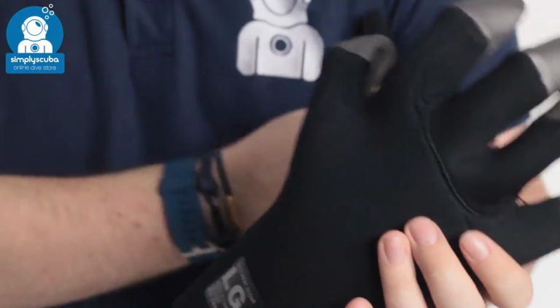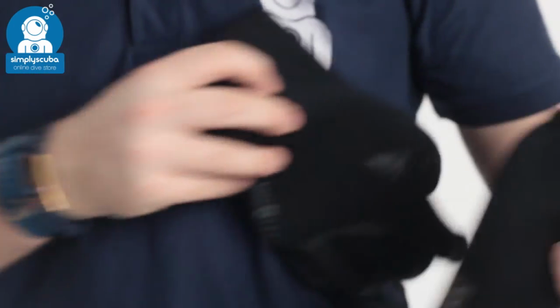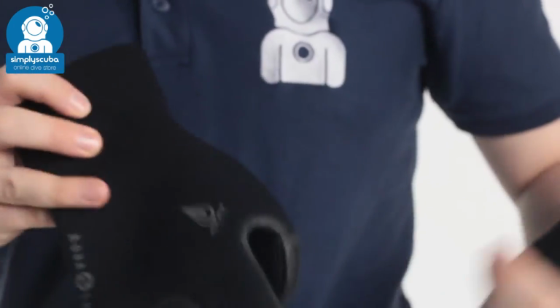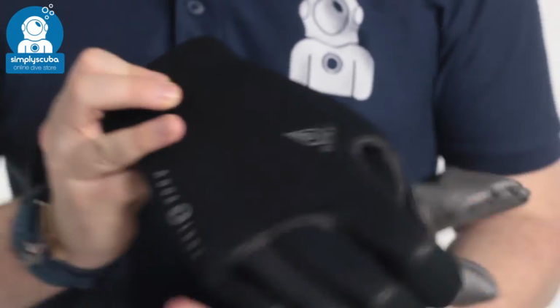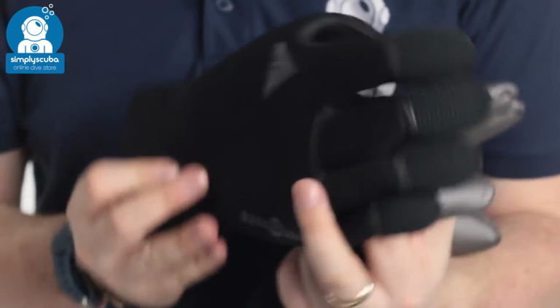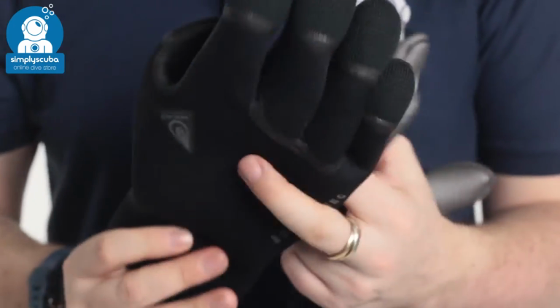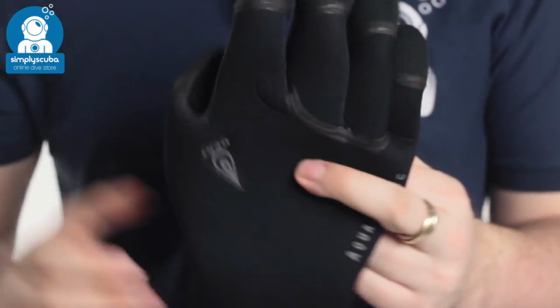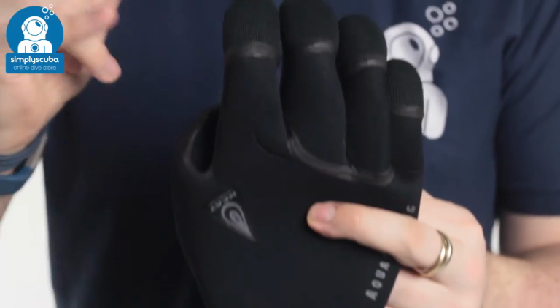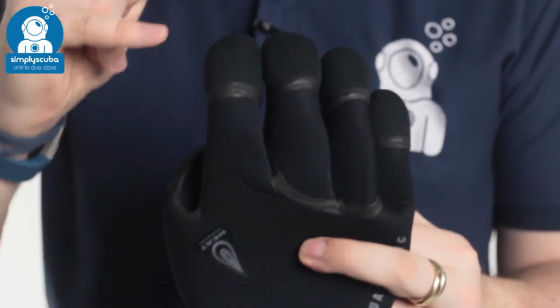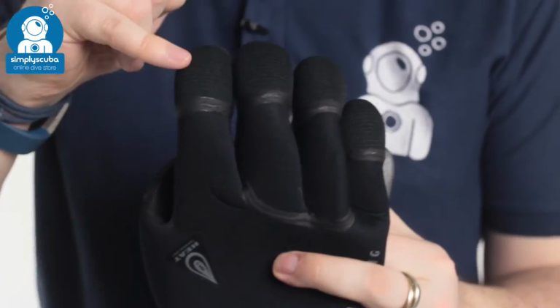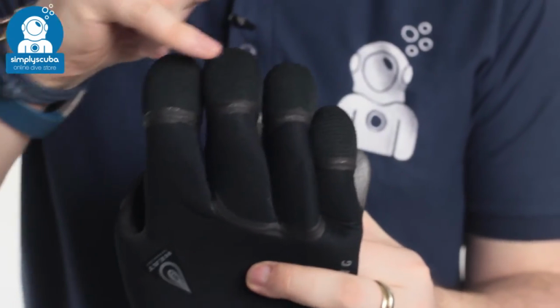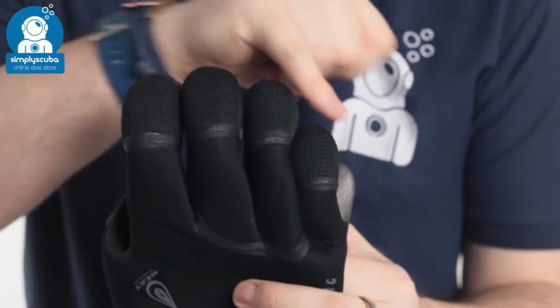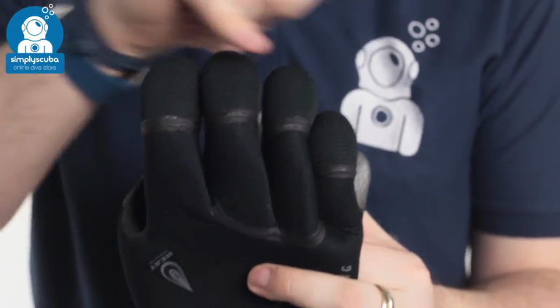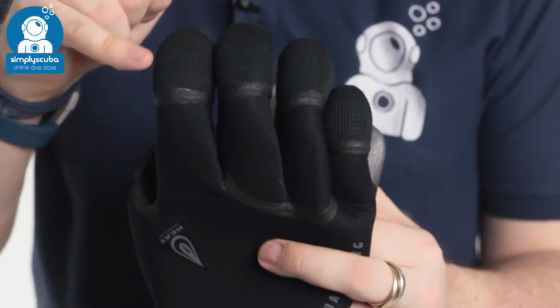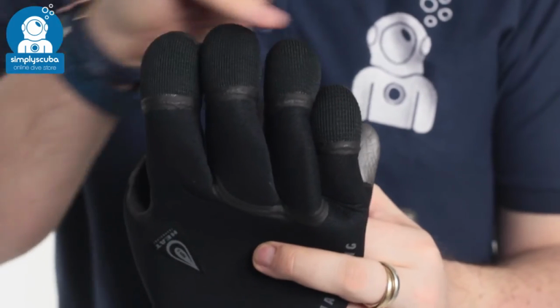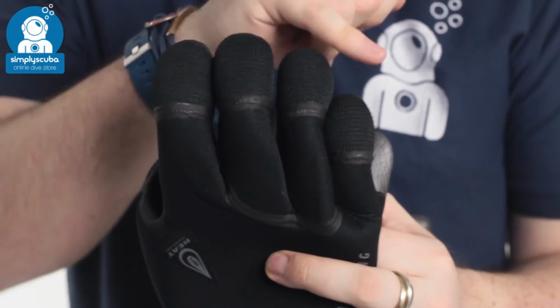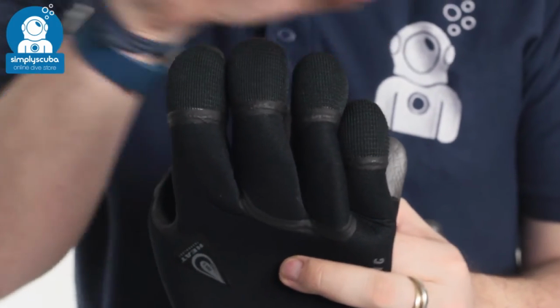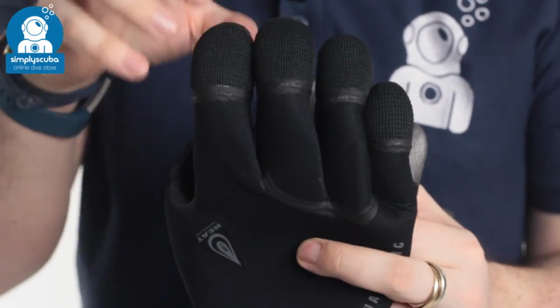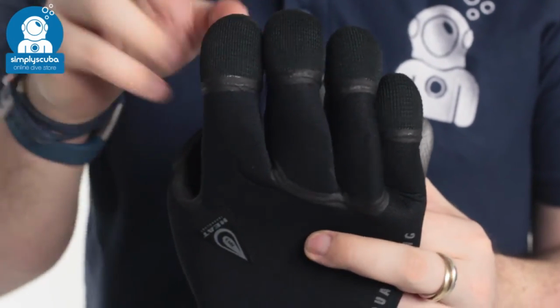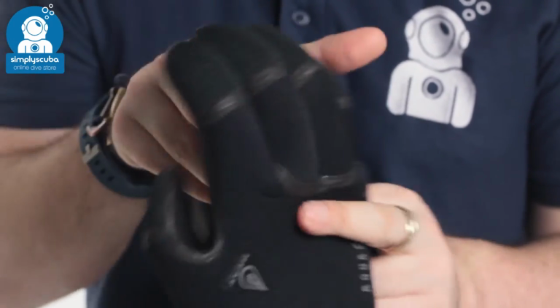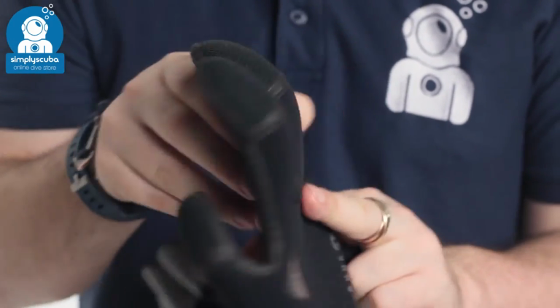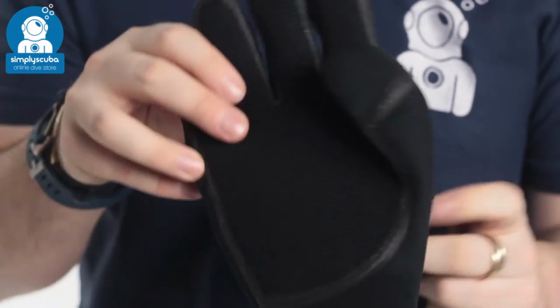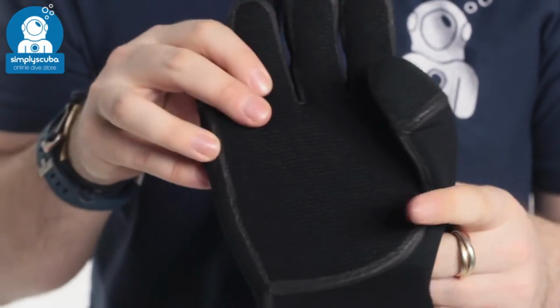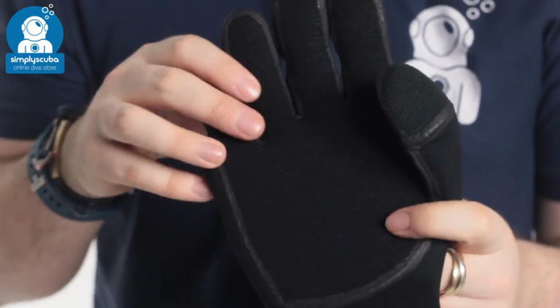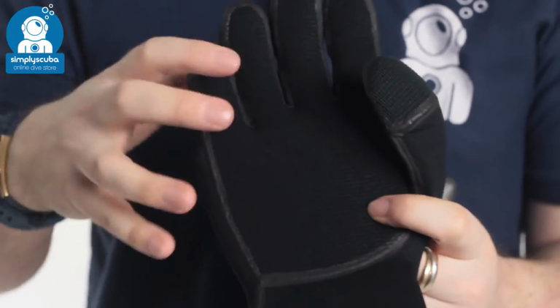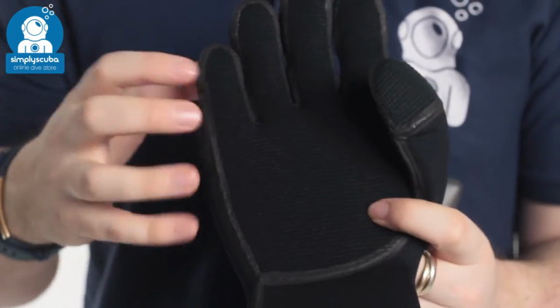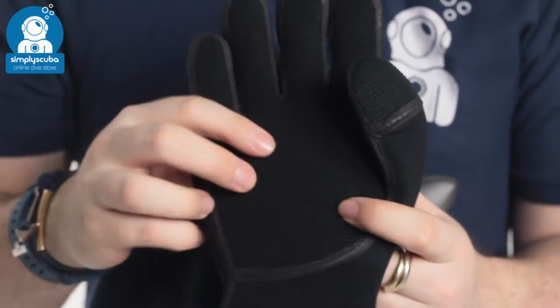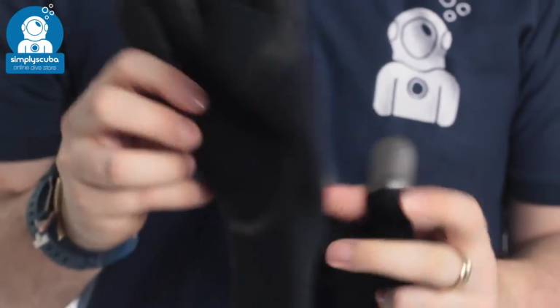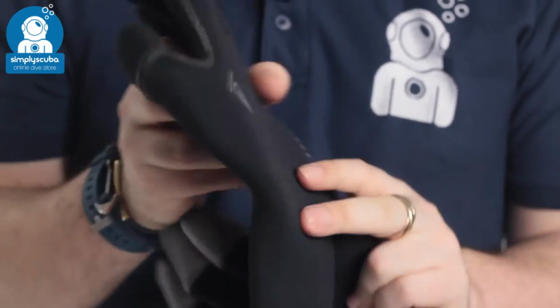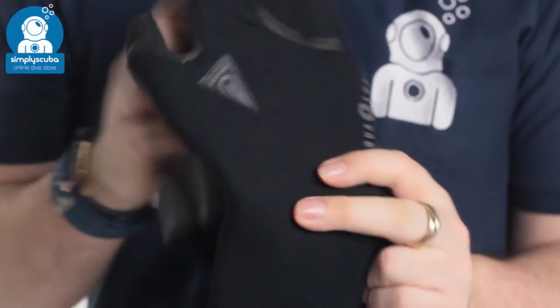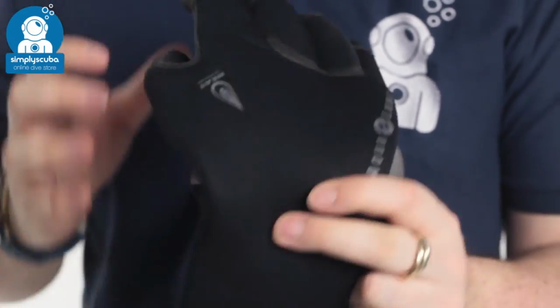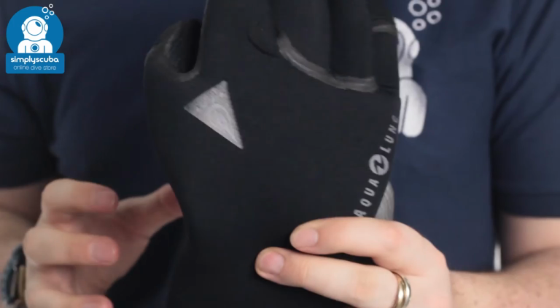Back to the outside. You've got that same woven armoured material on the fingertips and on the palms, so it's going to keep the glove looking fresher for longer.